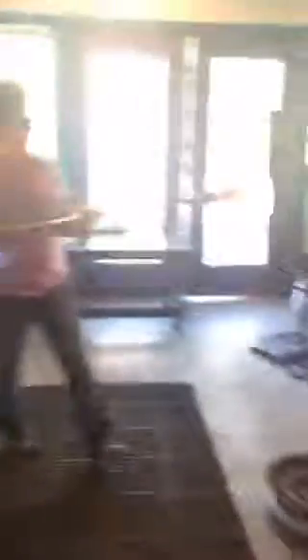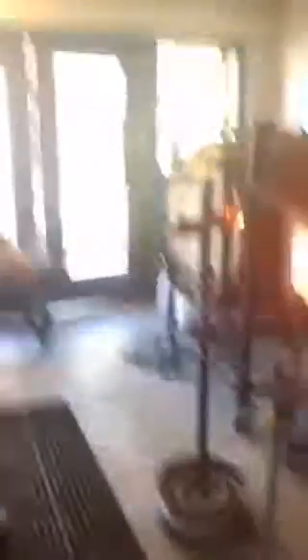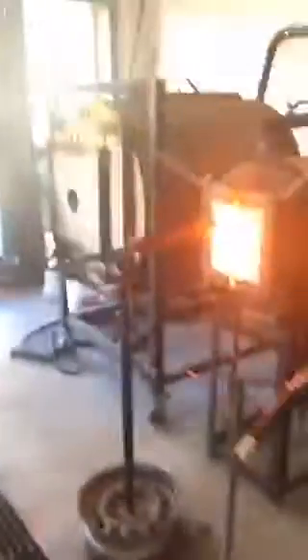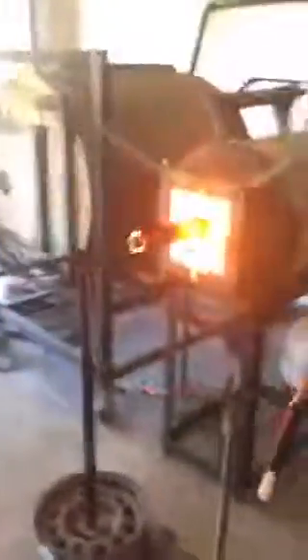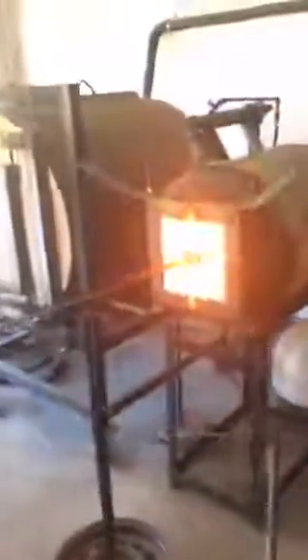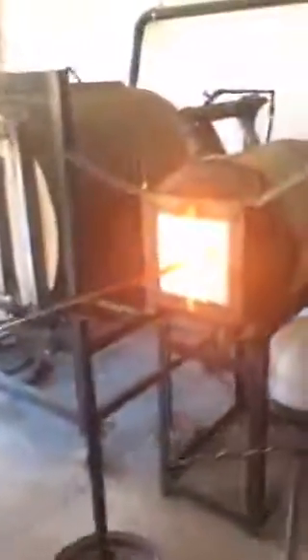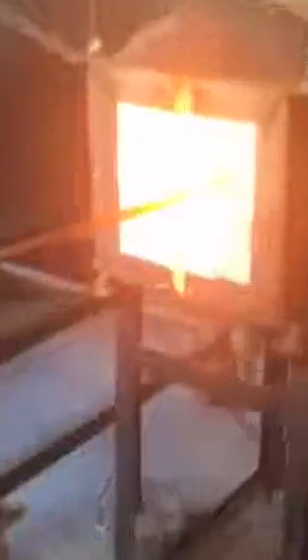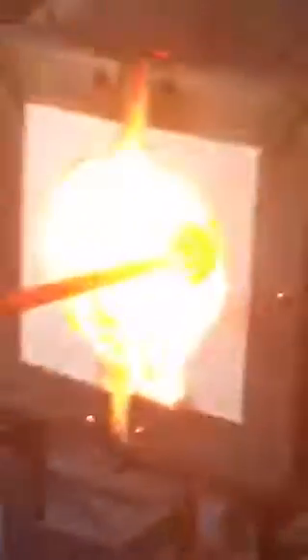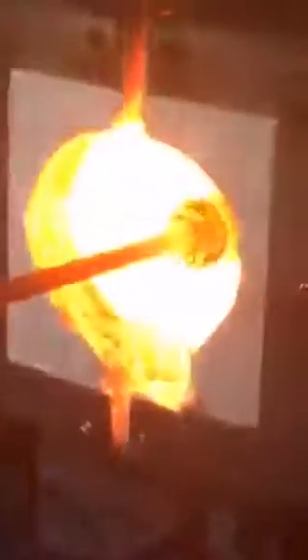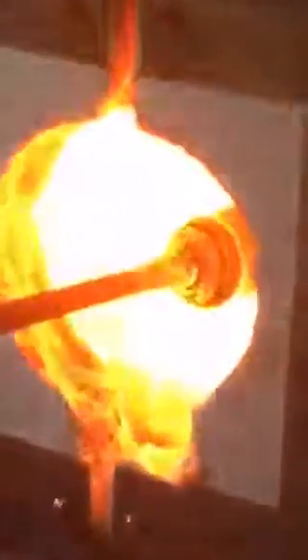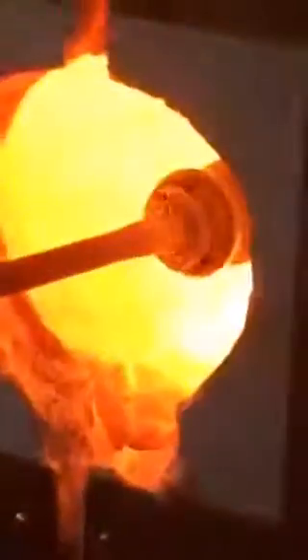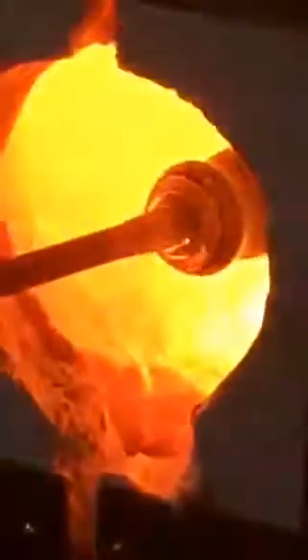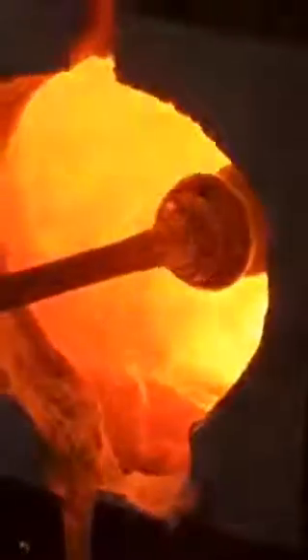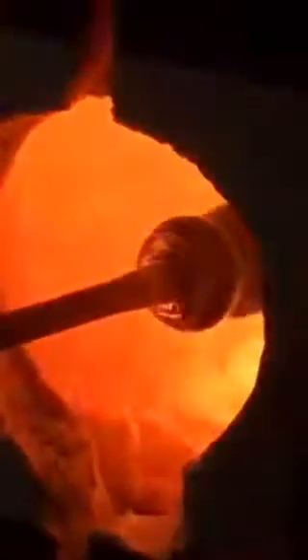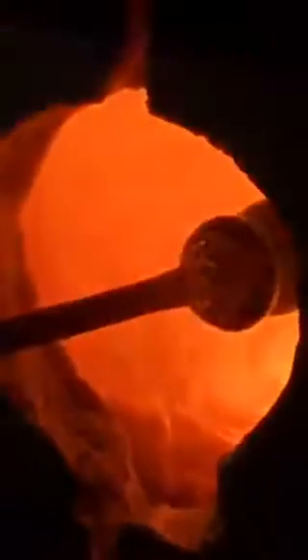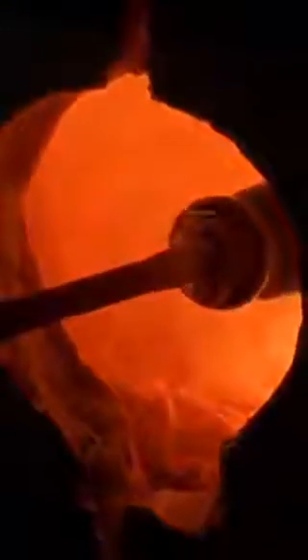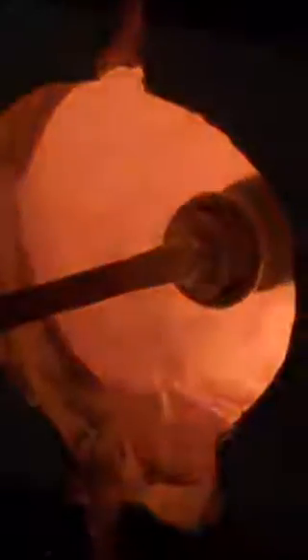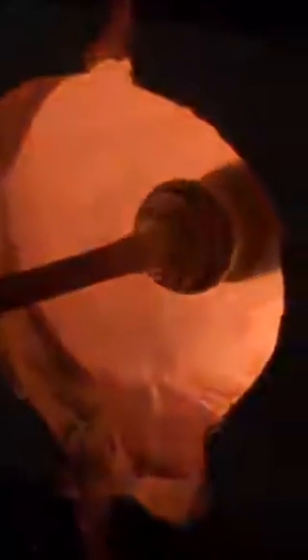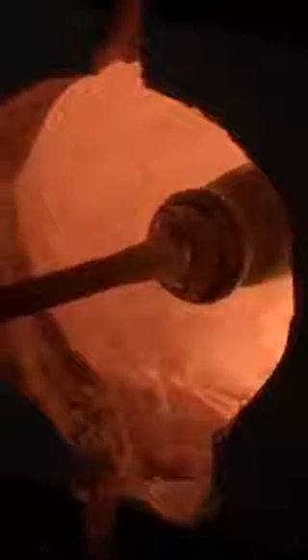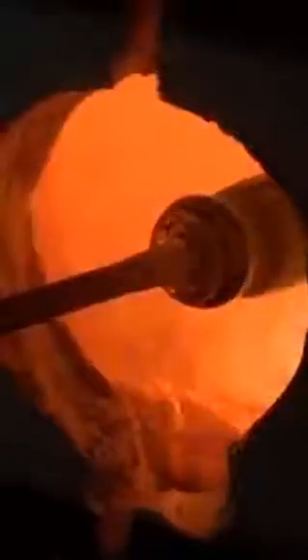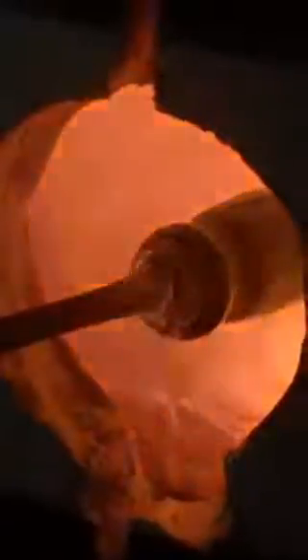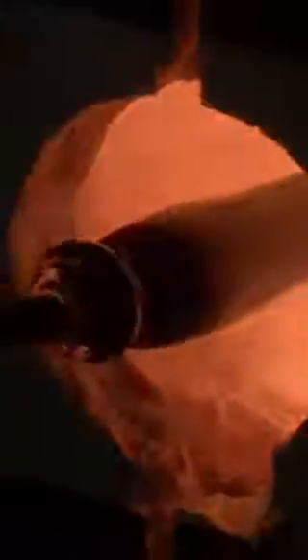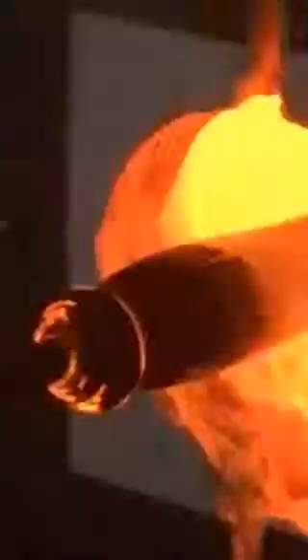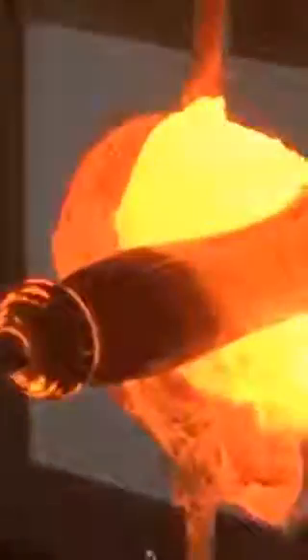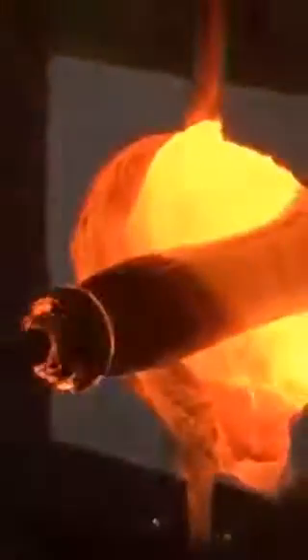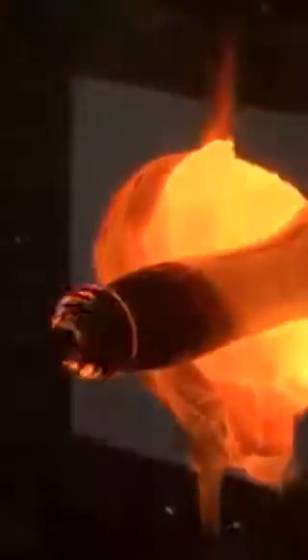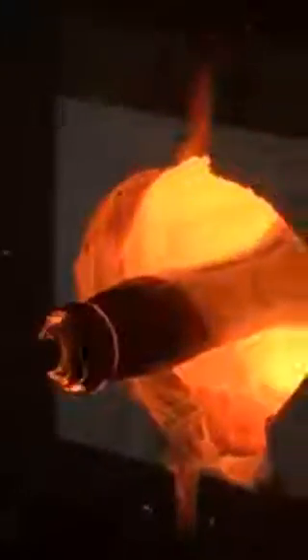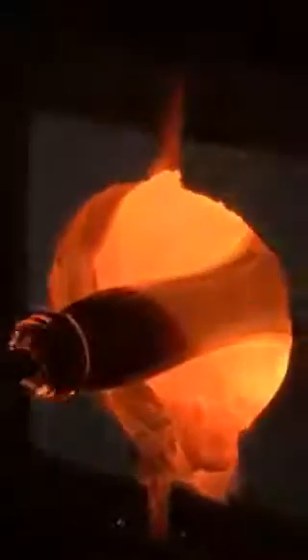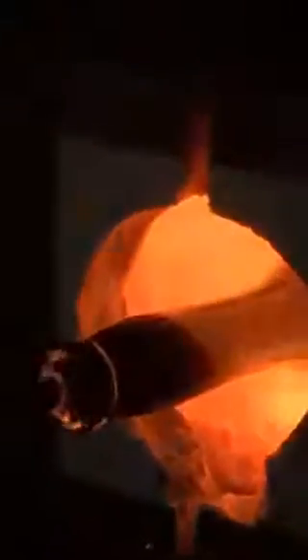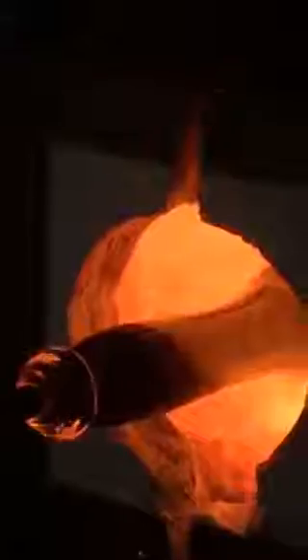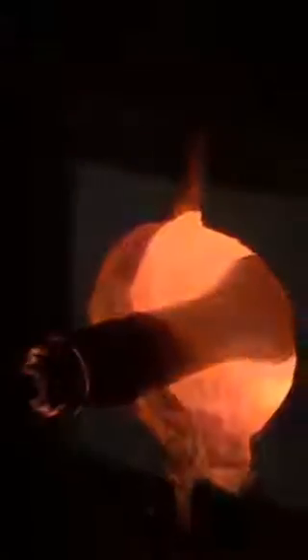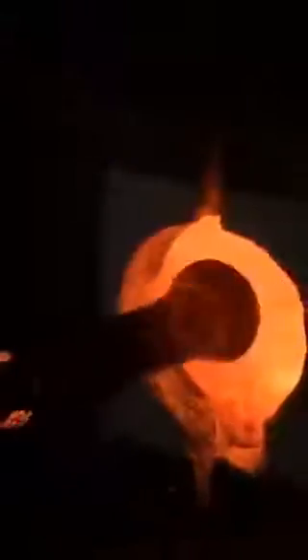Here we go into what's called the glory hole — a very interesting process. Lori right now is creating a vase.